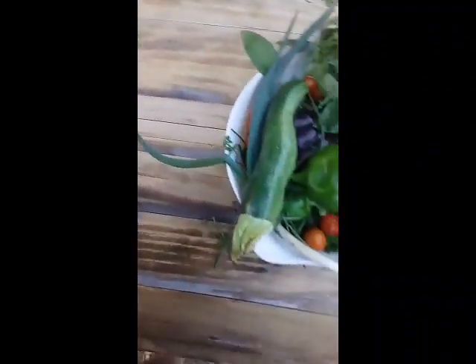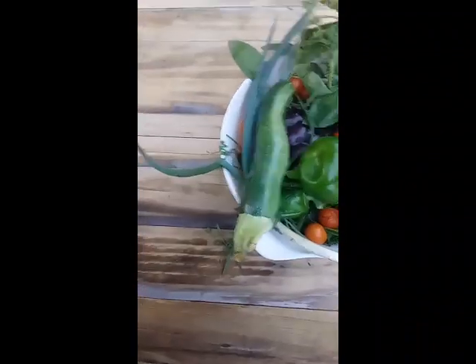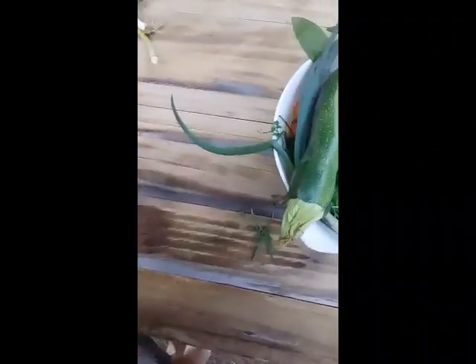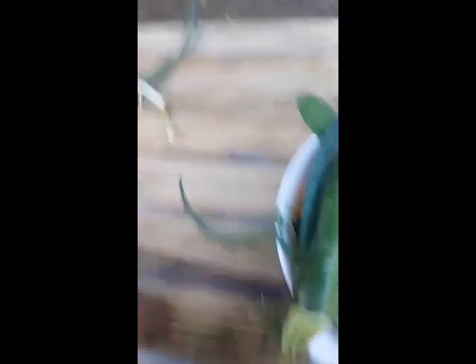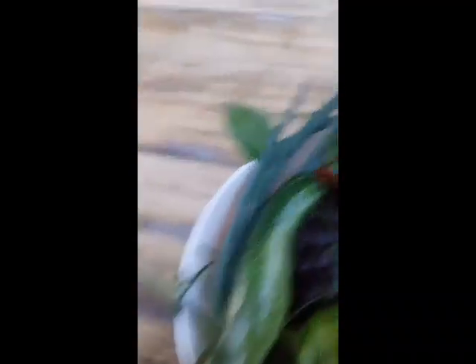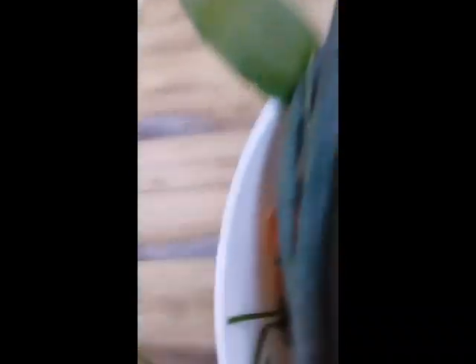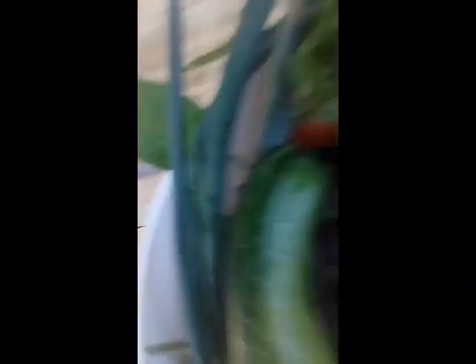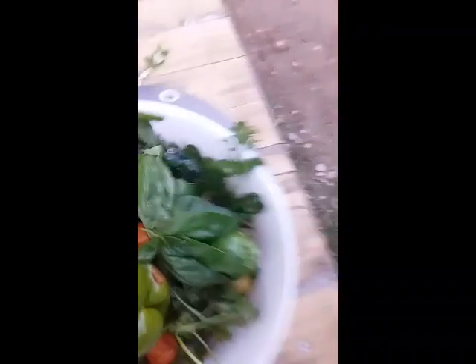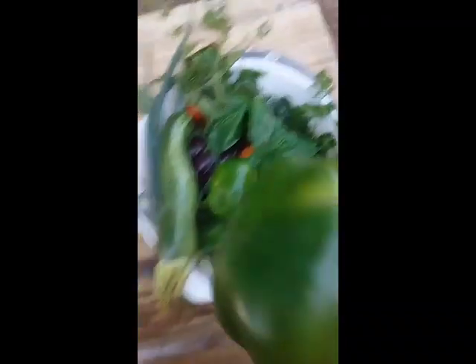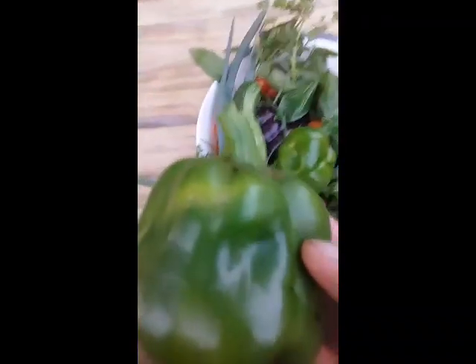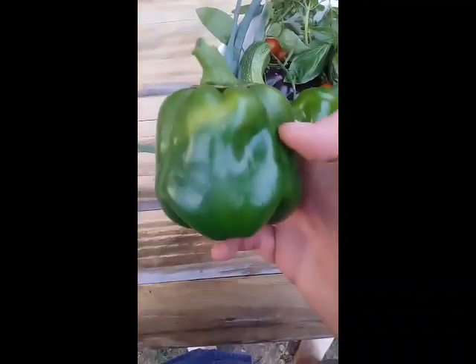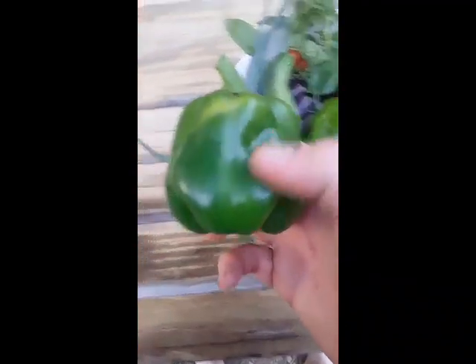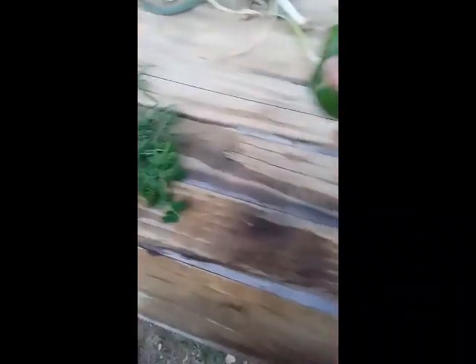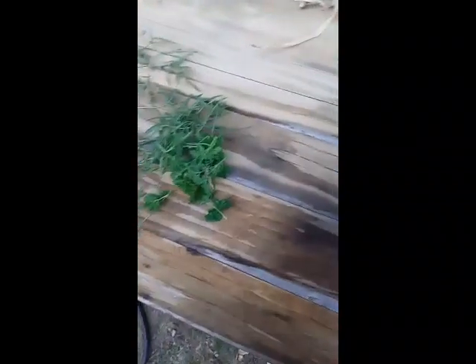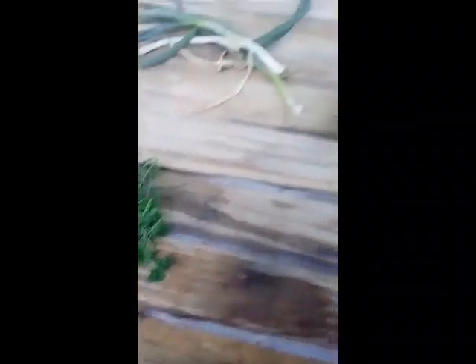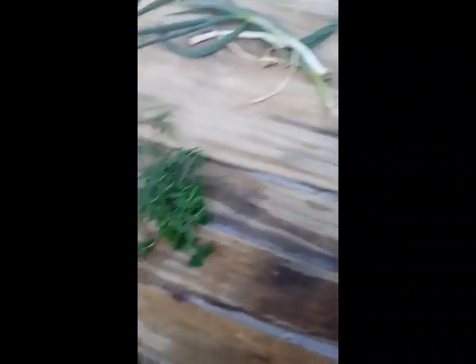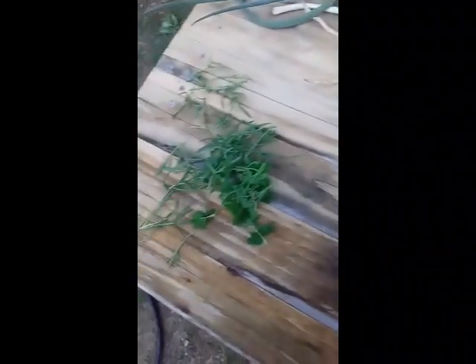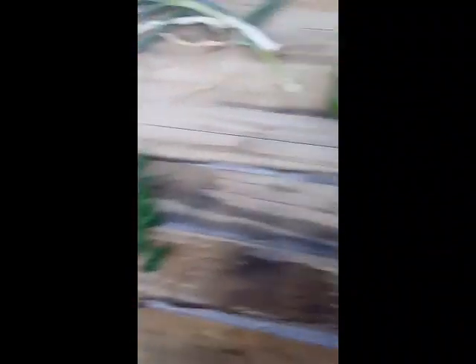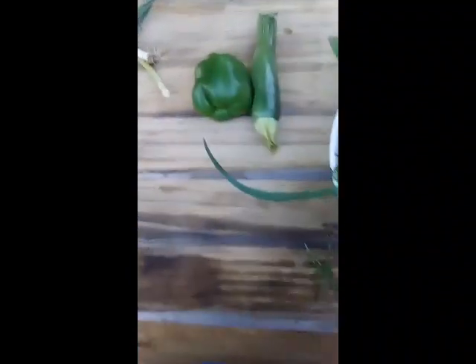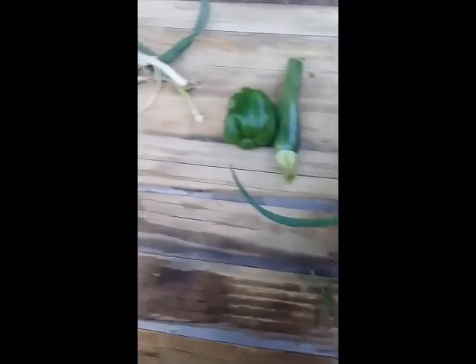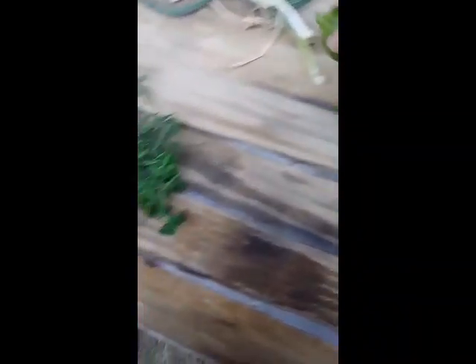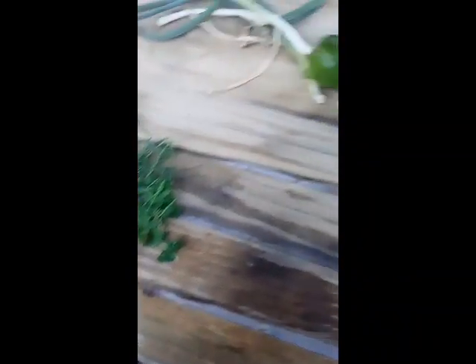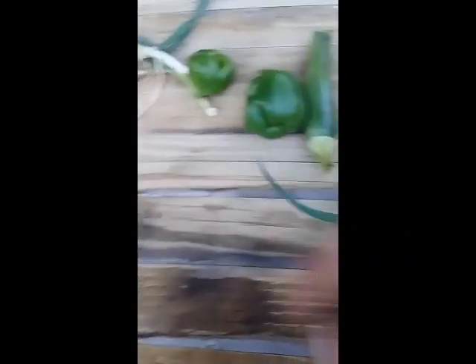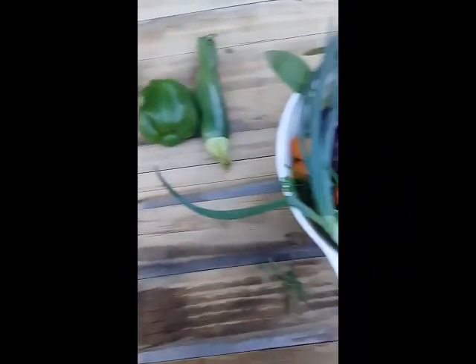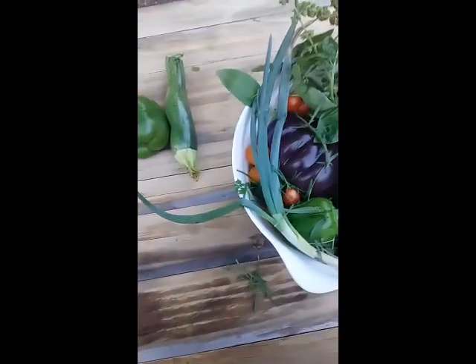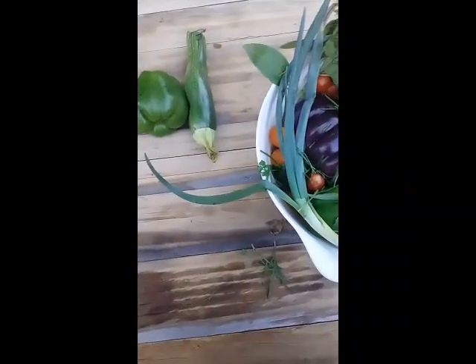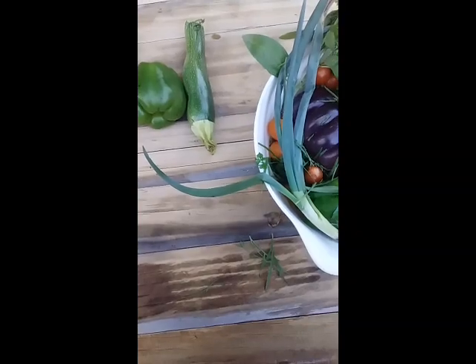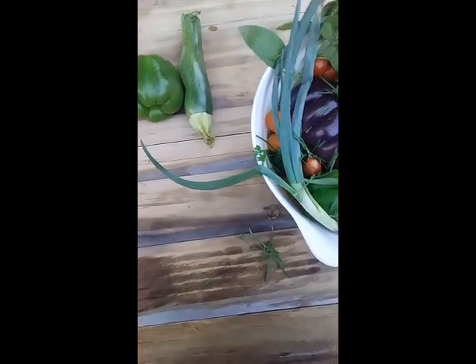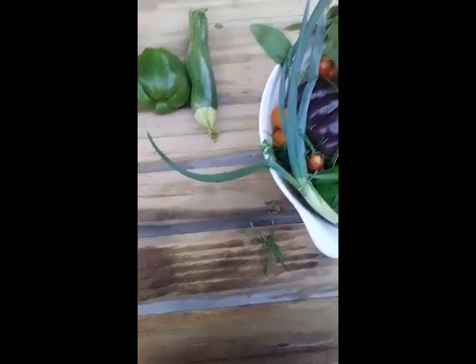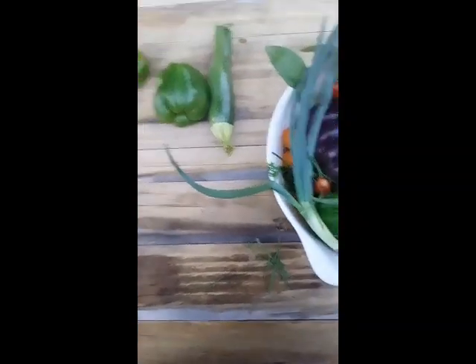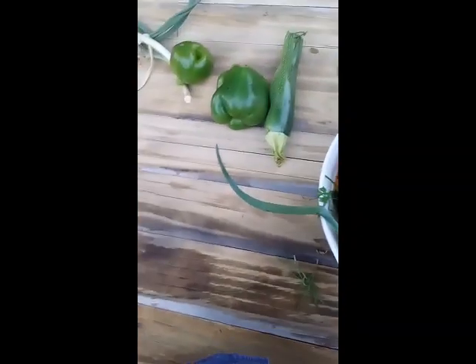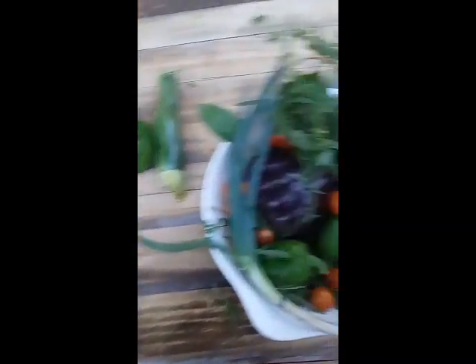Got some parsley, got some rocket, some capsicums. I'm going to lay them all out on the table here so I can demonstrate to my YouTube audience the sort of things that you can get from a garden.